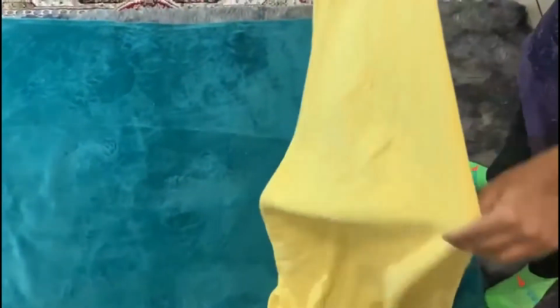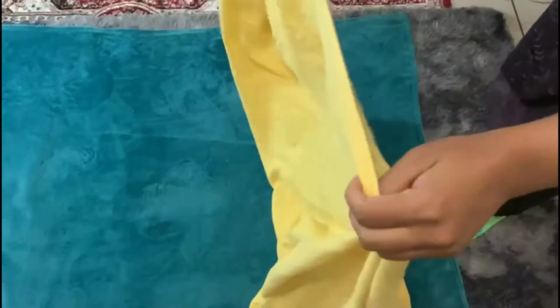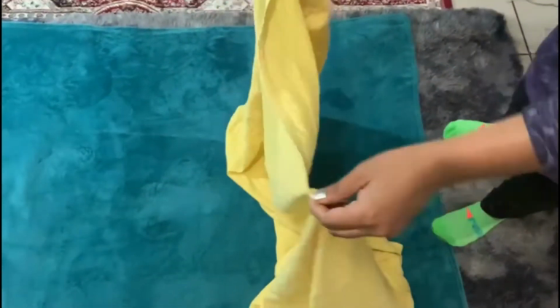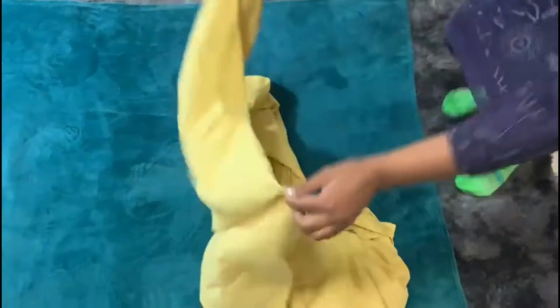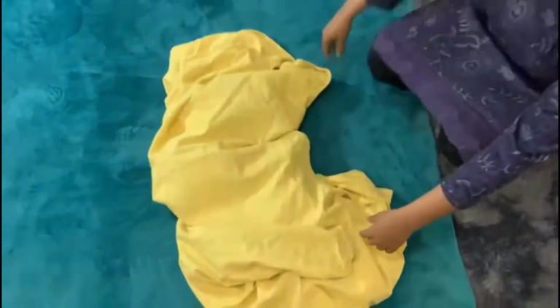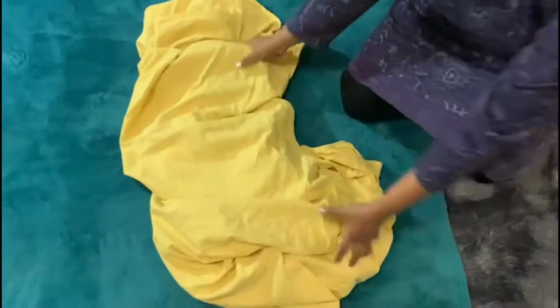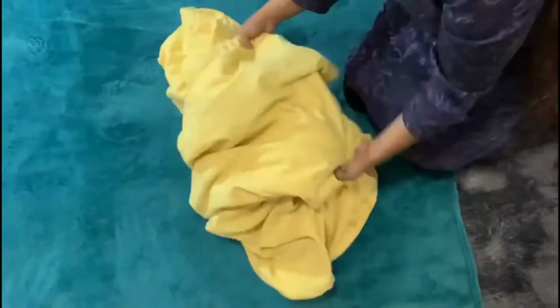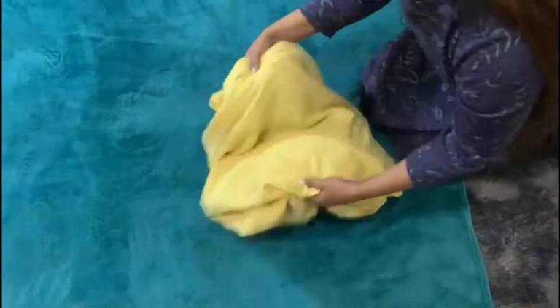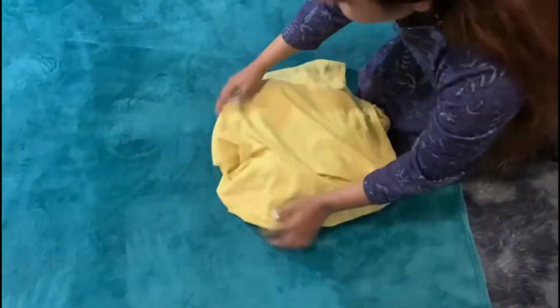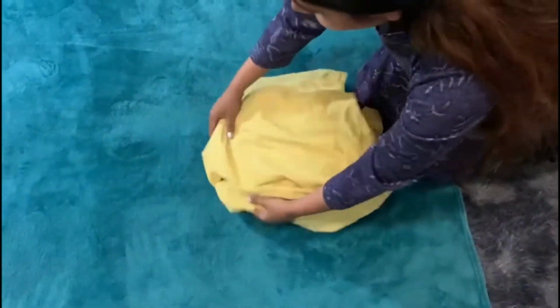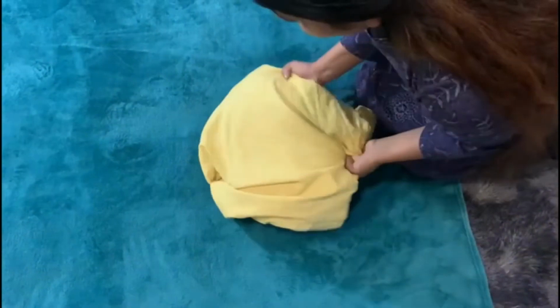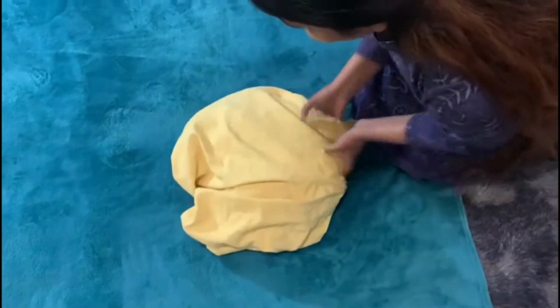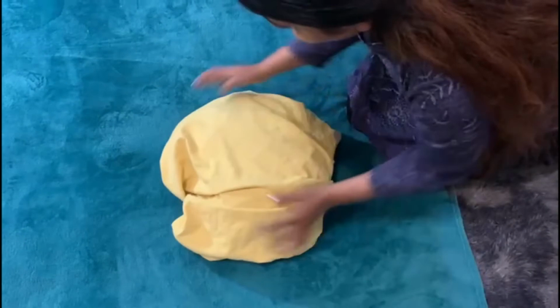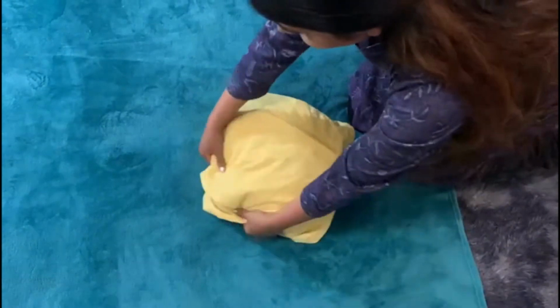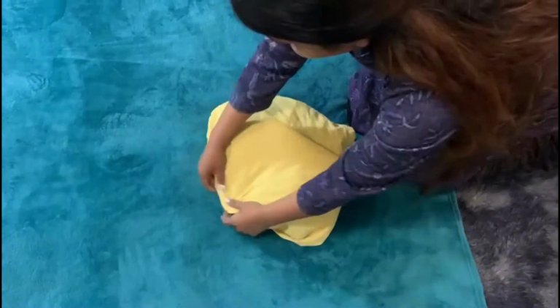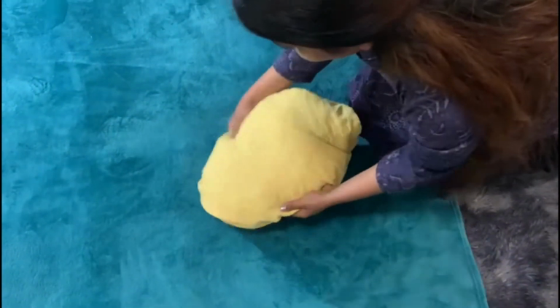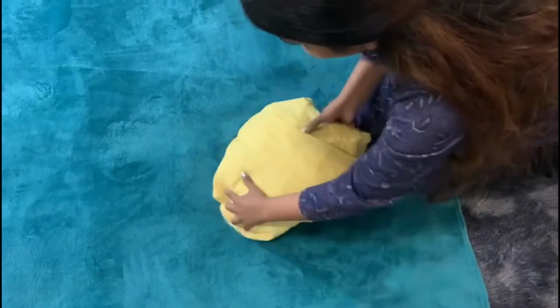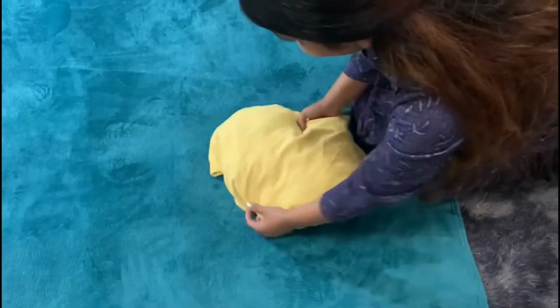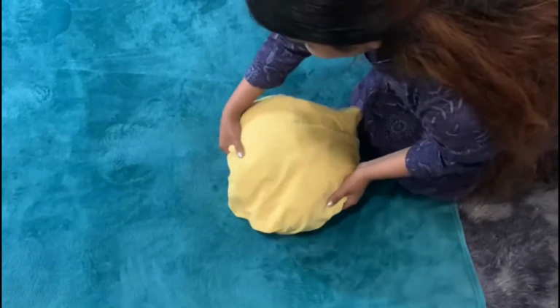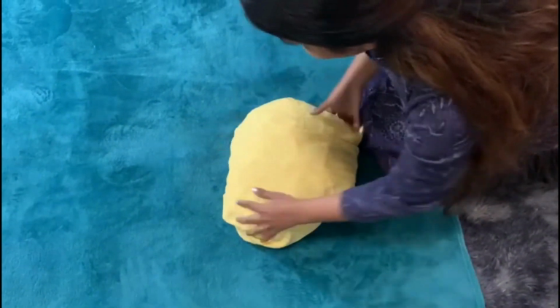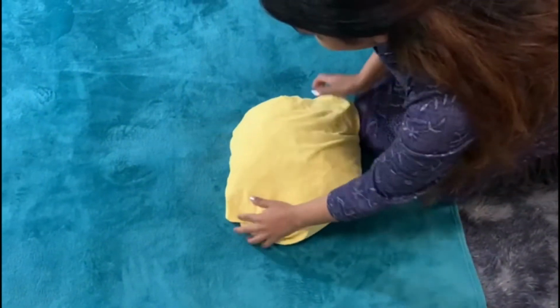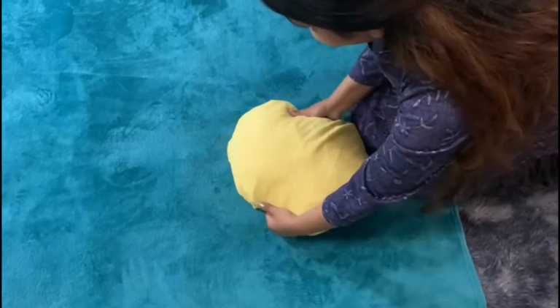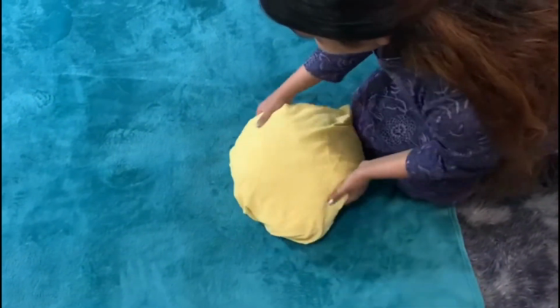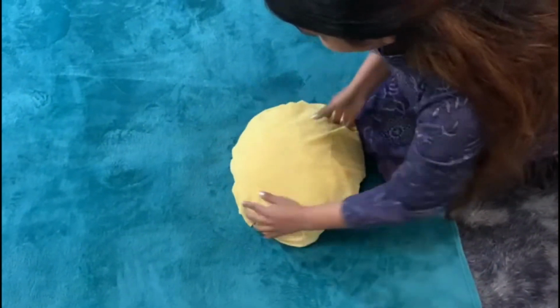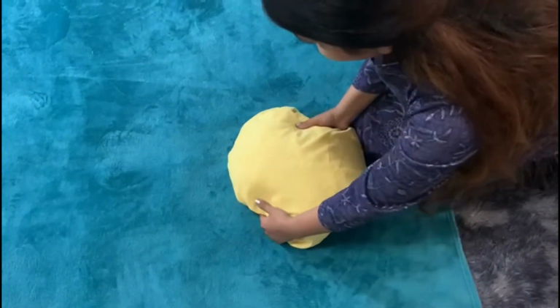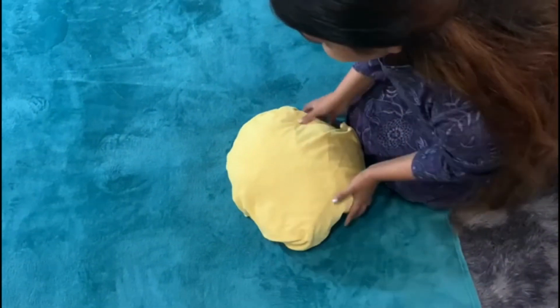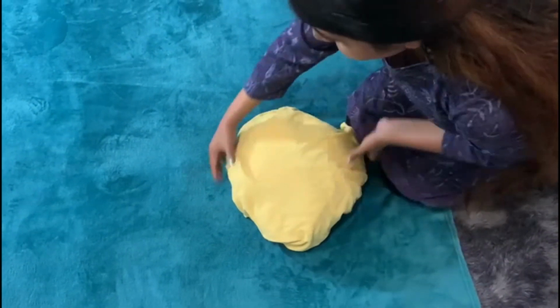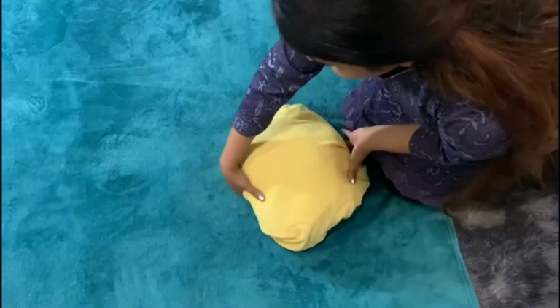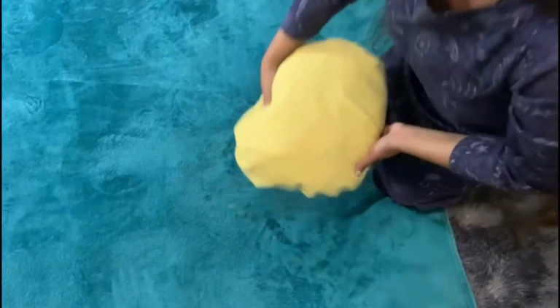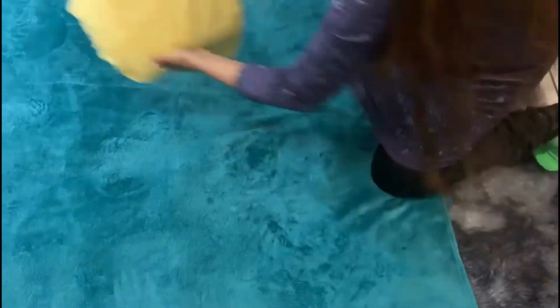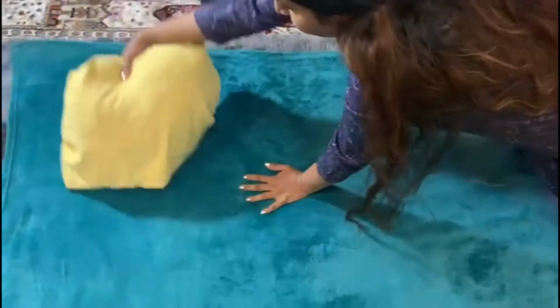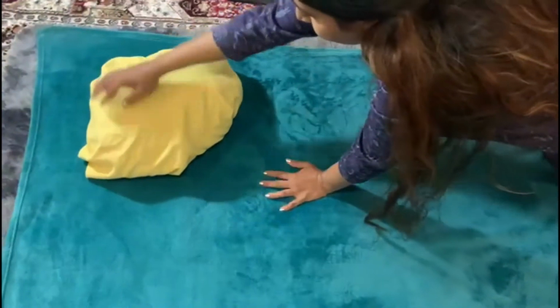Then you can see this is a yellow bed sheet, and I have folded it to make a sun shape — normally a simple fold like this. I got the idea from a video I had seen.